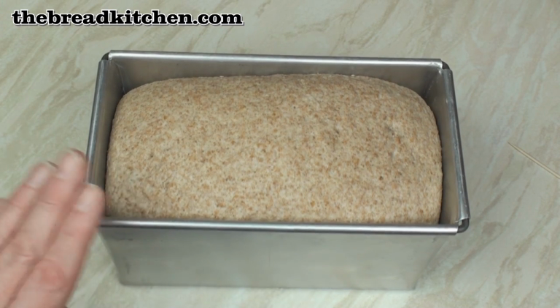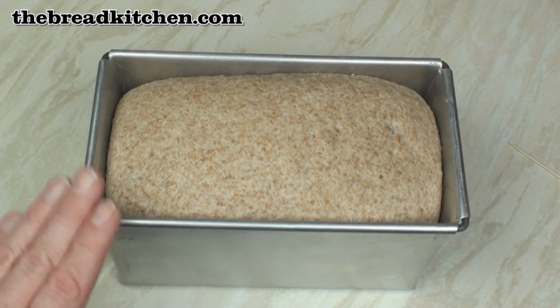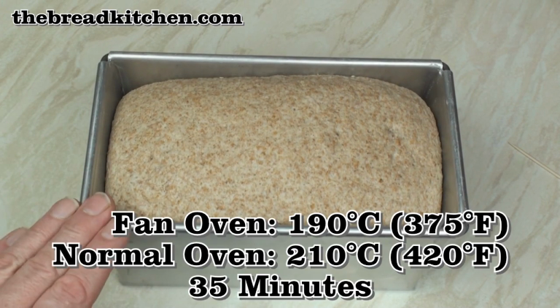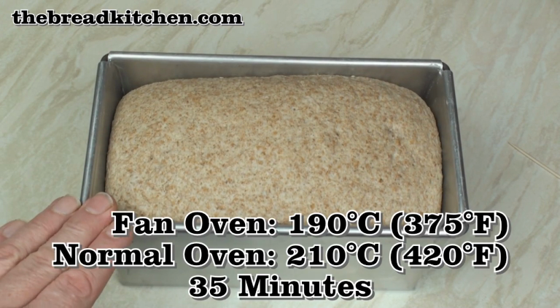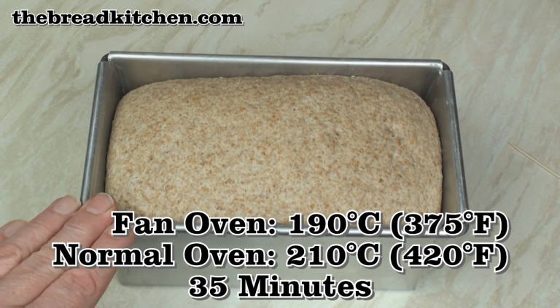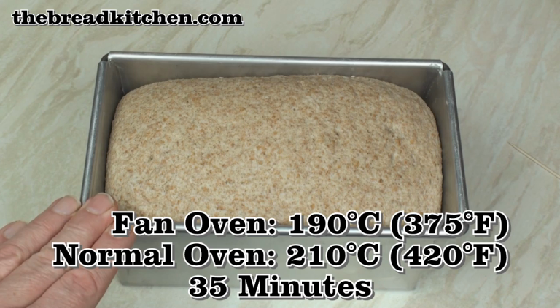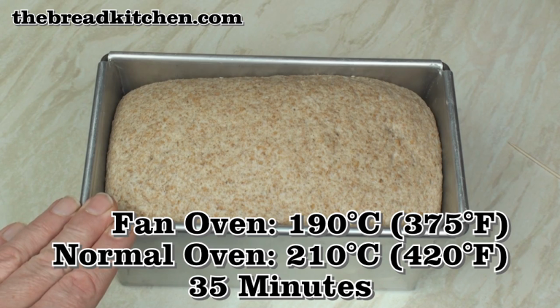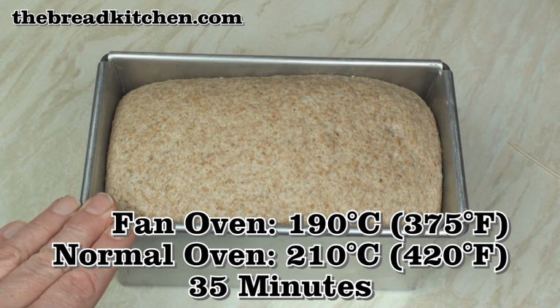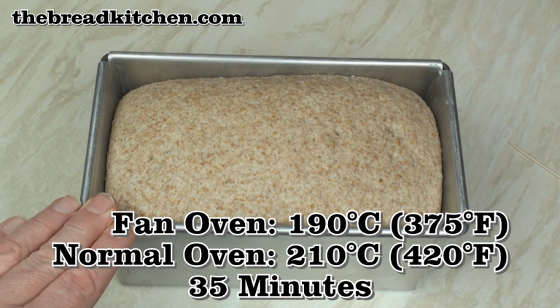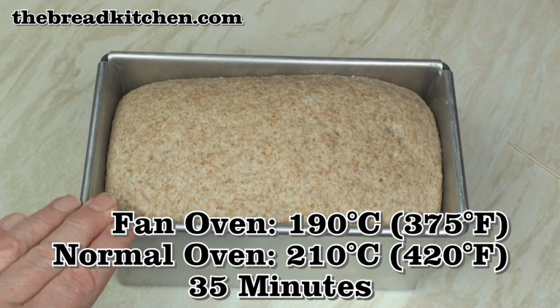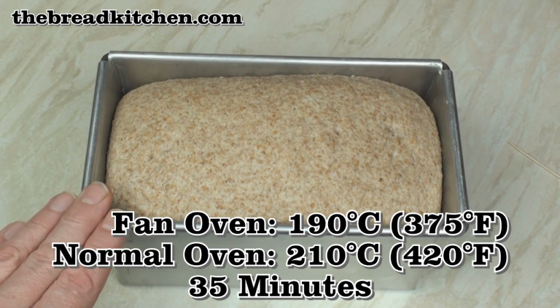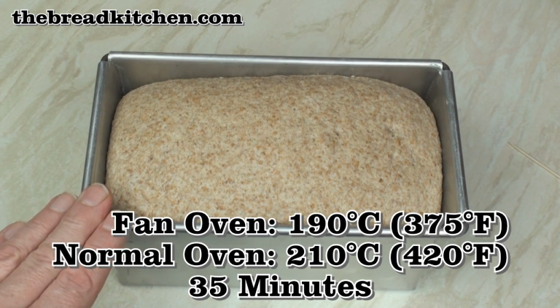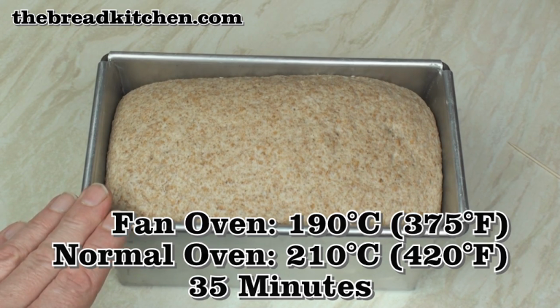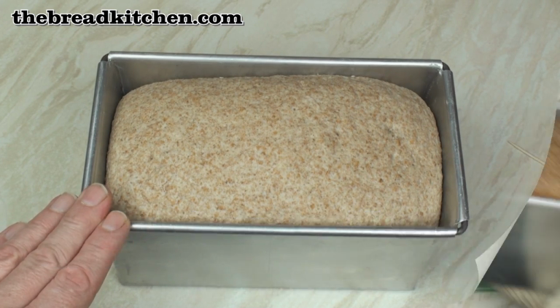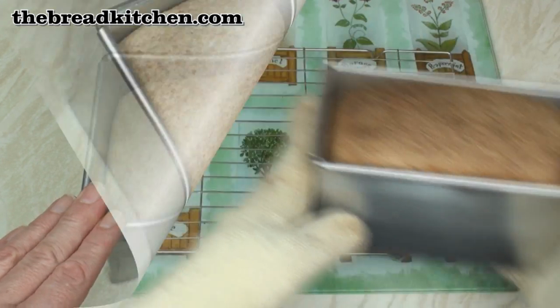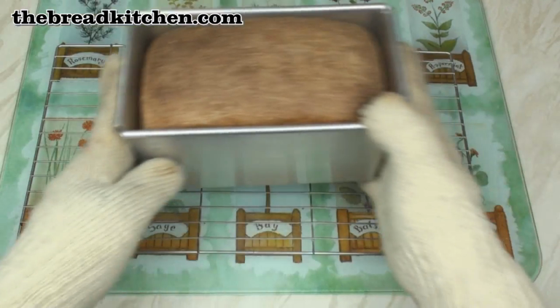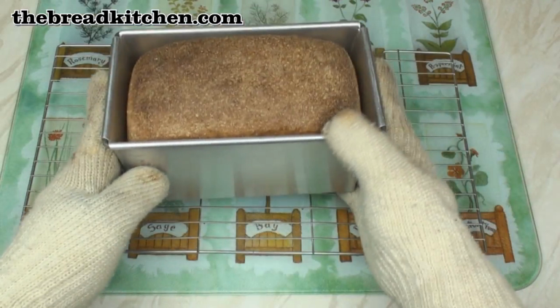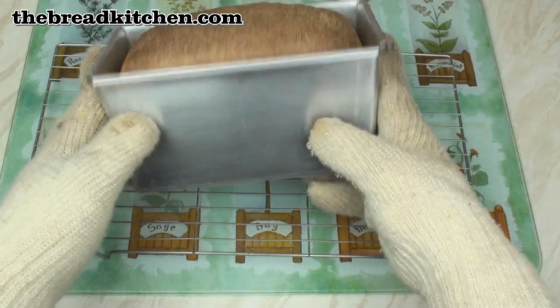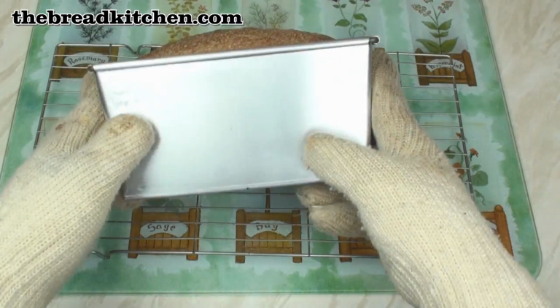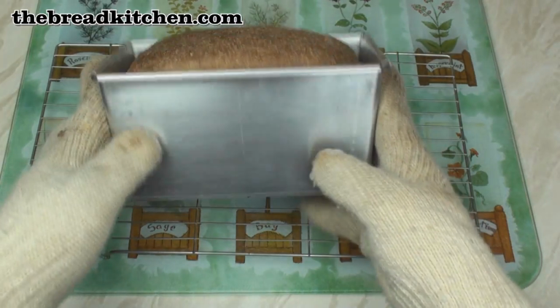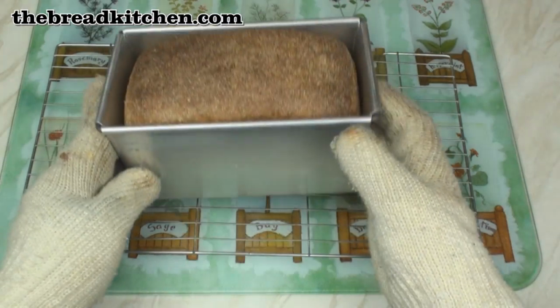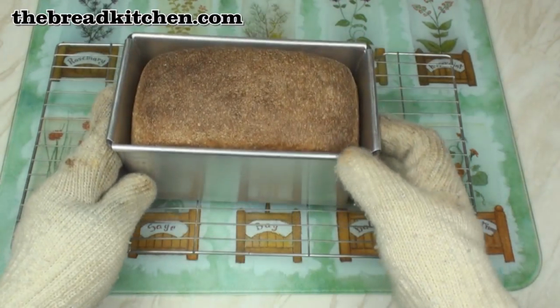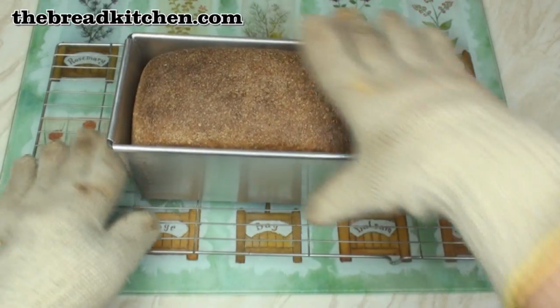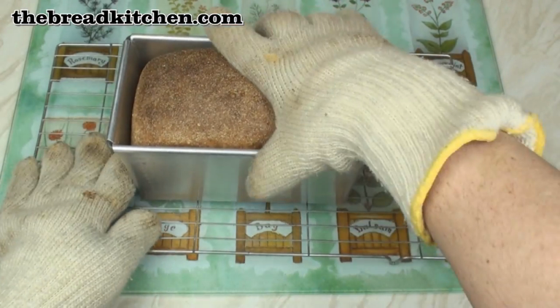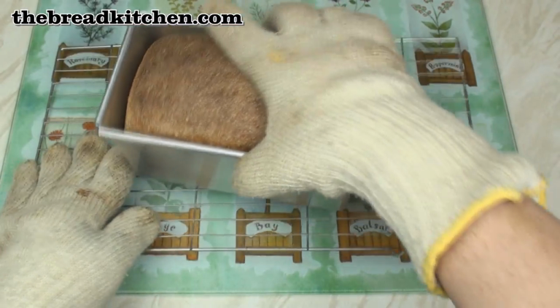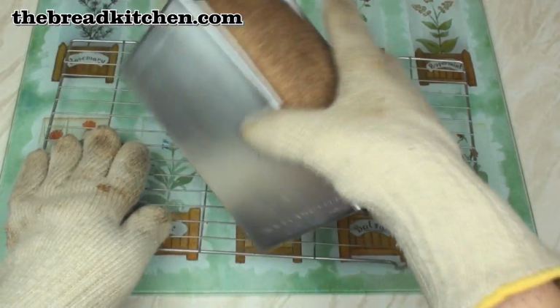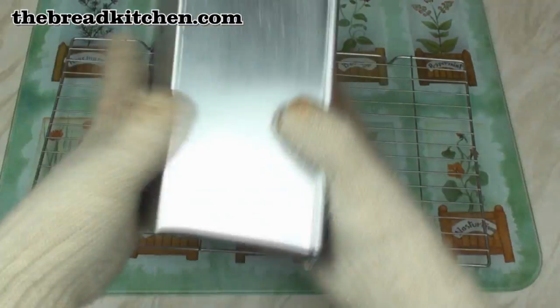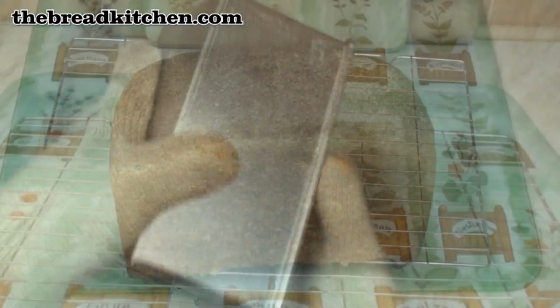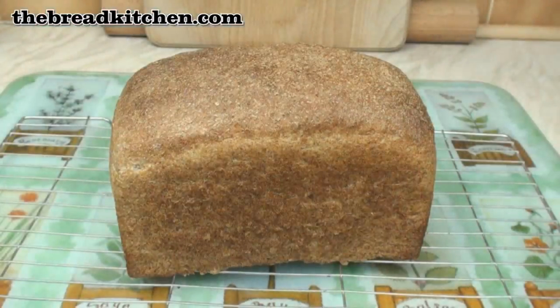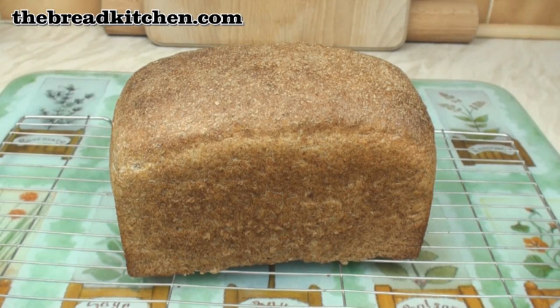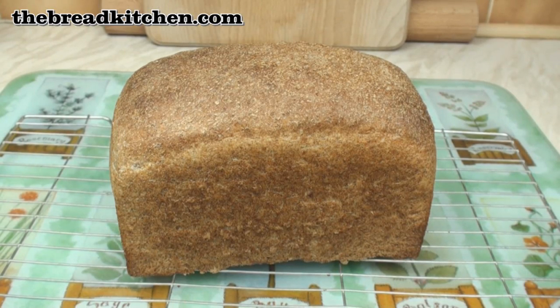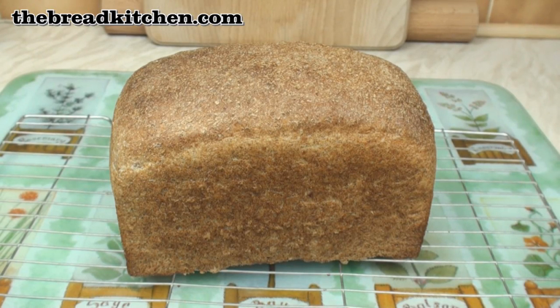Bake at 190°C fan oven or 210°C normal oven for about 35 minutes. When it comes out of the oven it'll have risen a little bit but not much. Cut it out and leave it to cool.